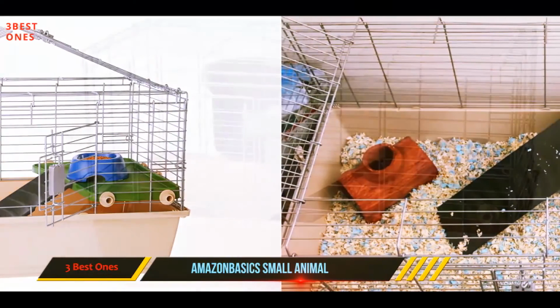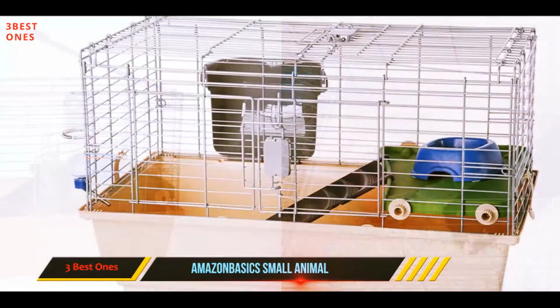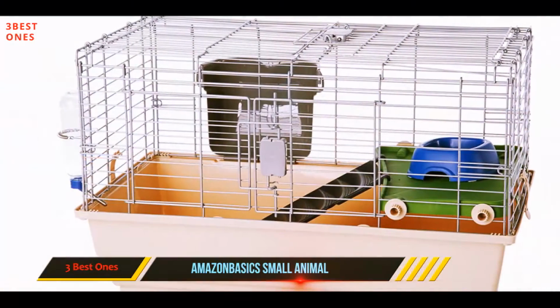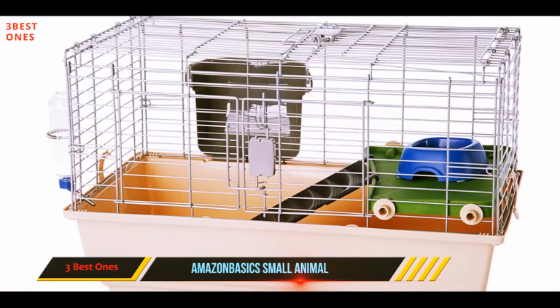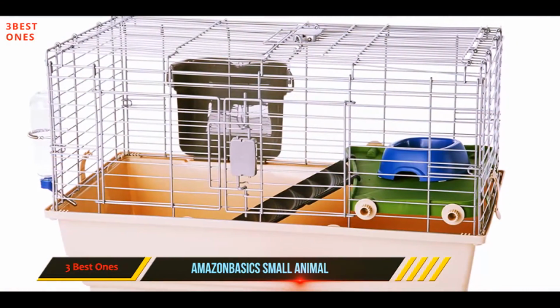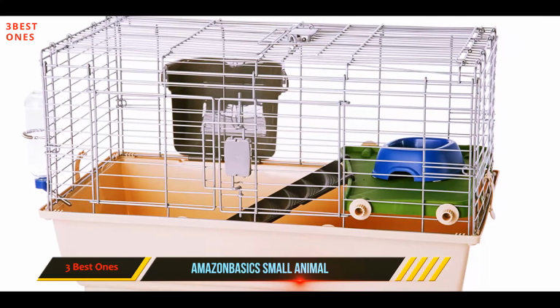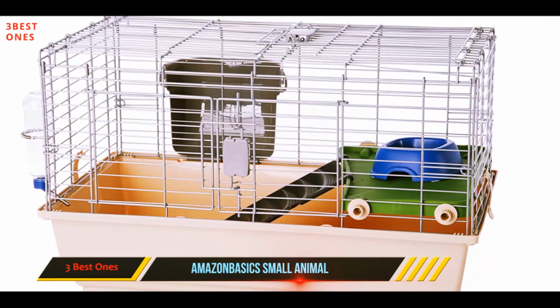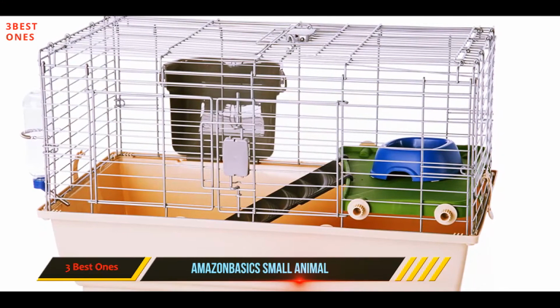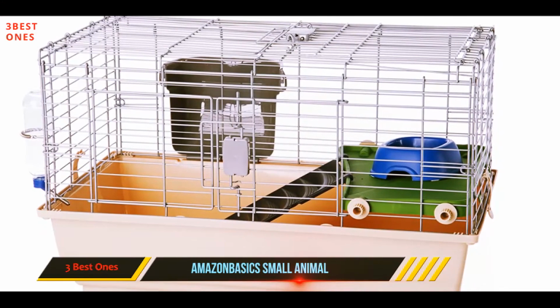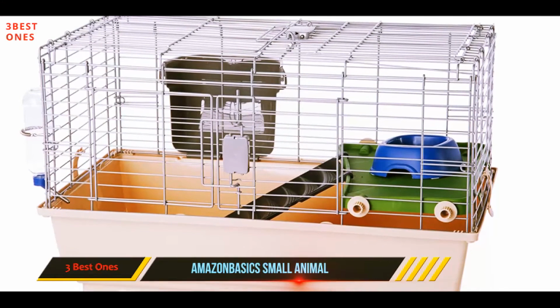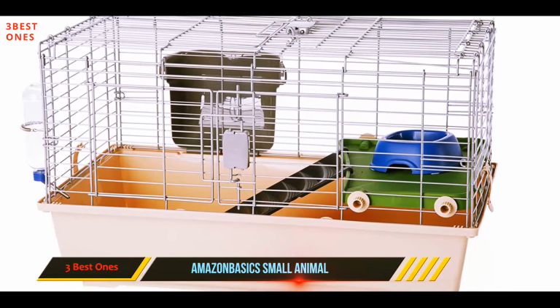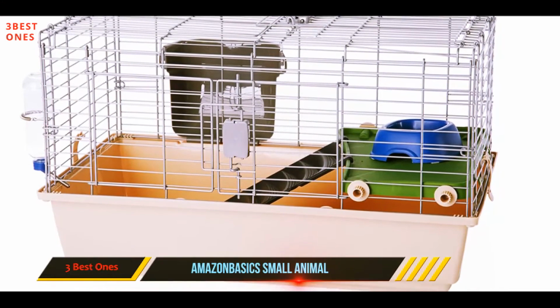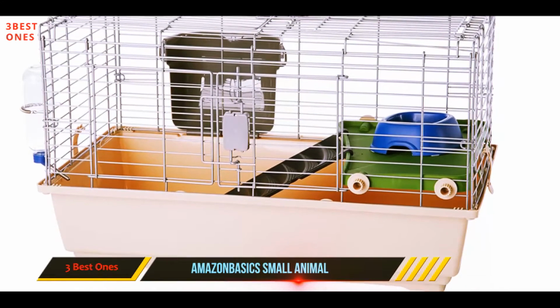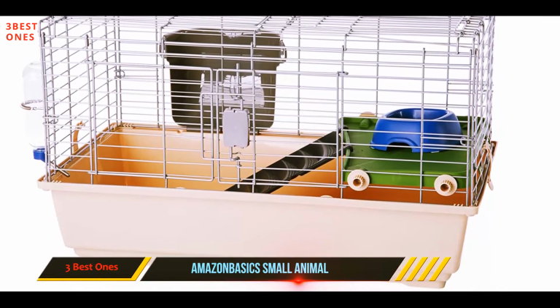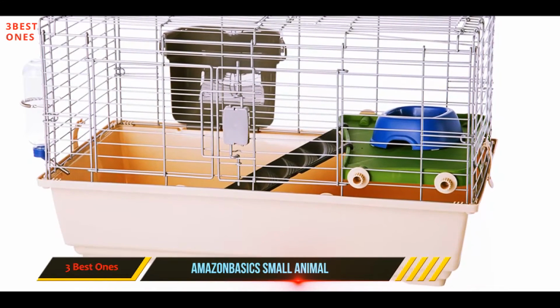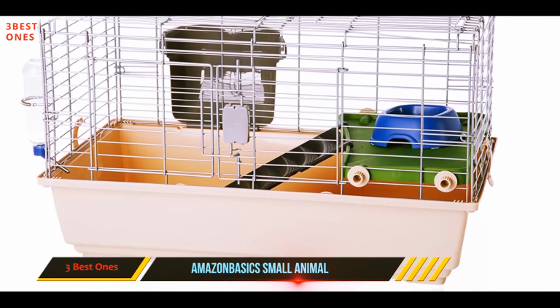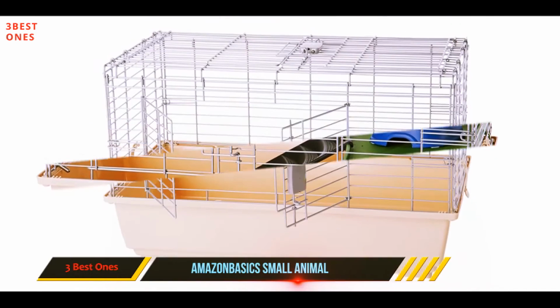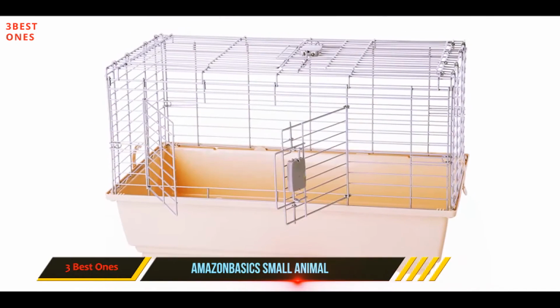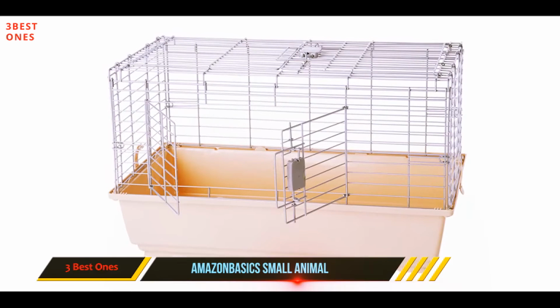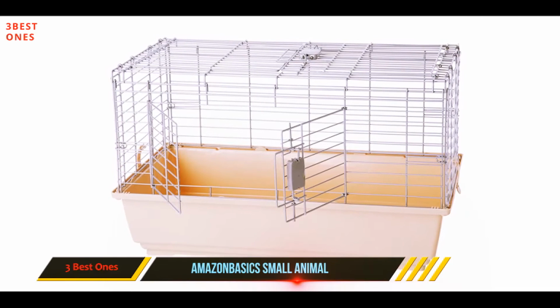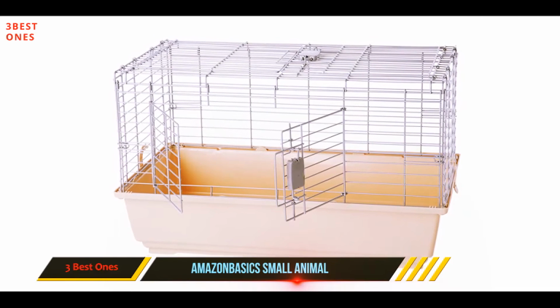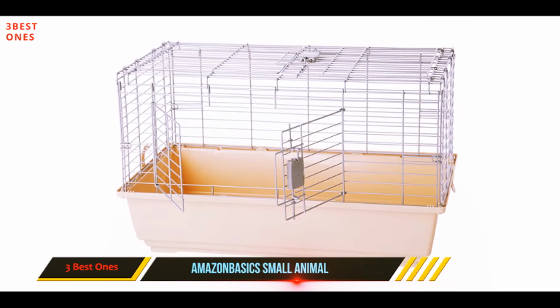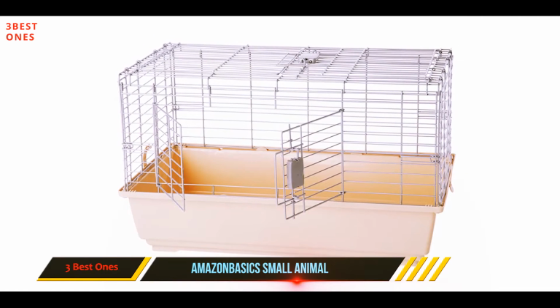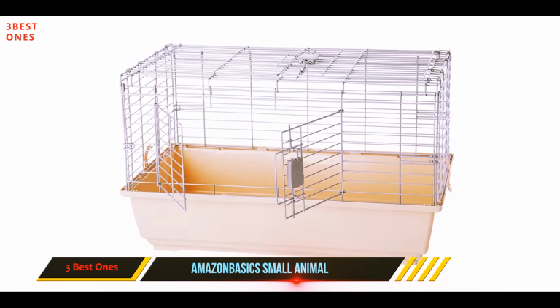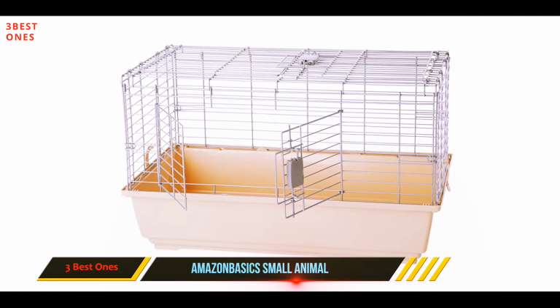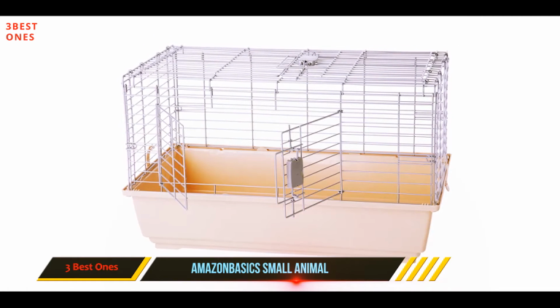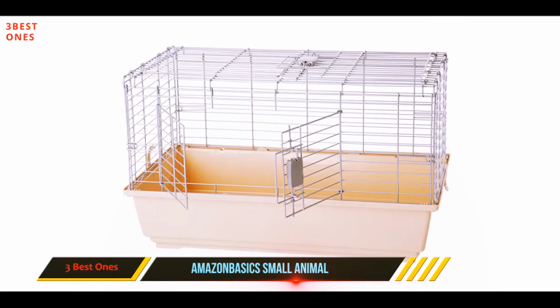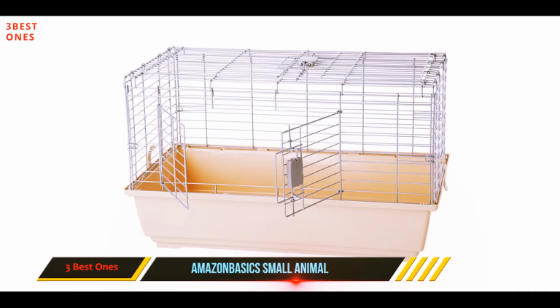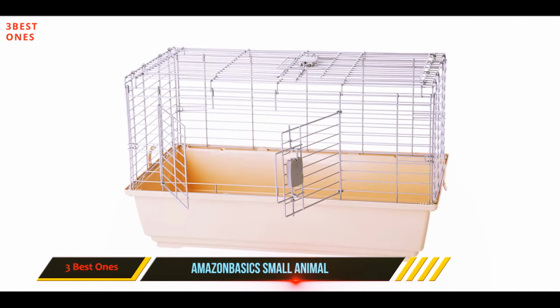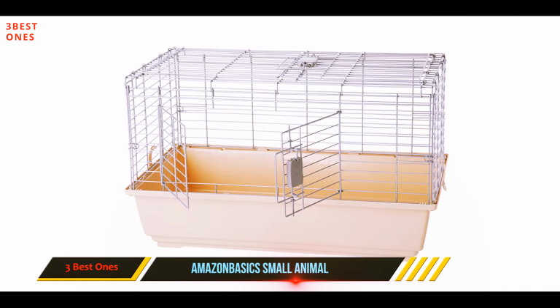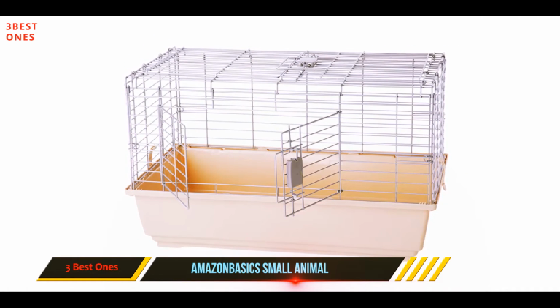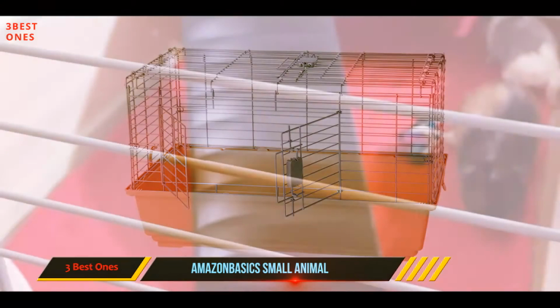The hideaway underneath gives your furry friend their much-needed feeling of privacy. This cage is perfect for first-time hamster owners, as its easy installation and beginner pricing make it a safe choice for your hamster without breaking the bank.